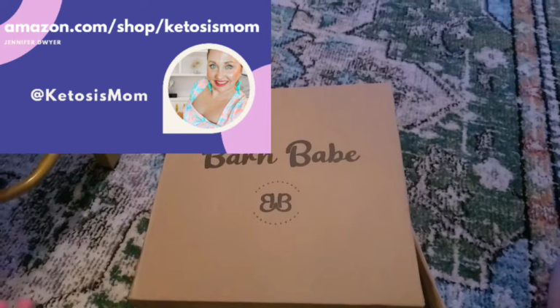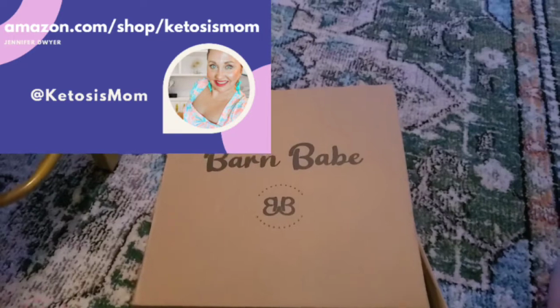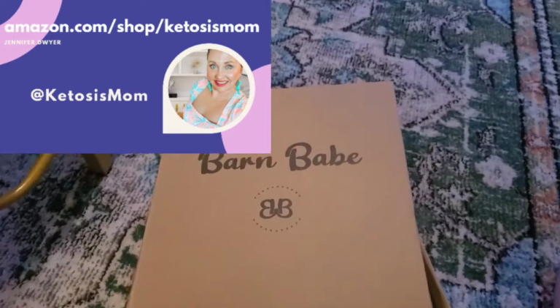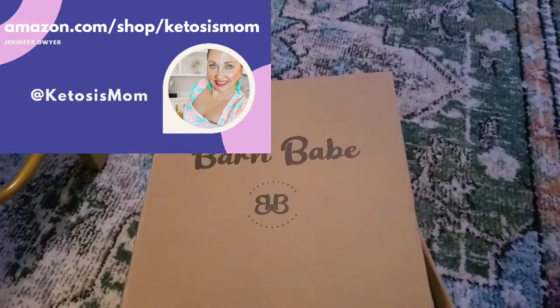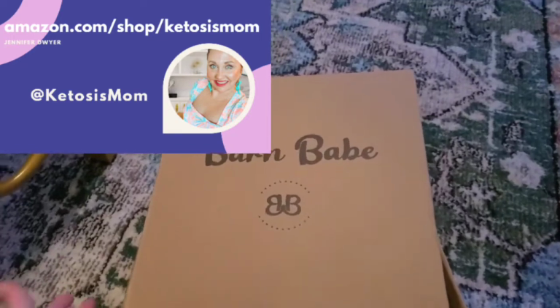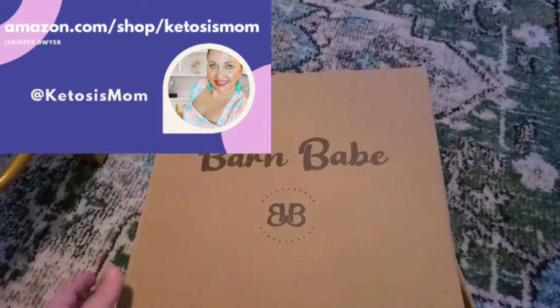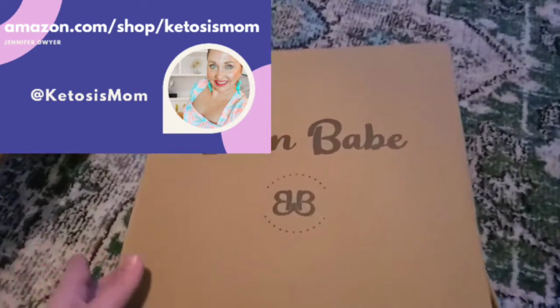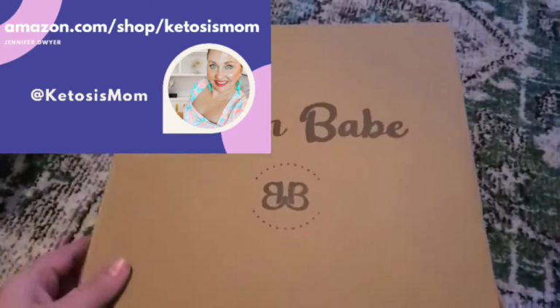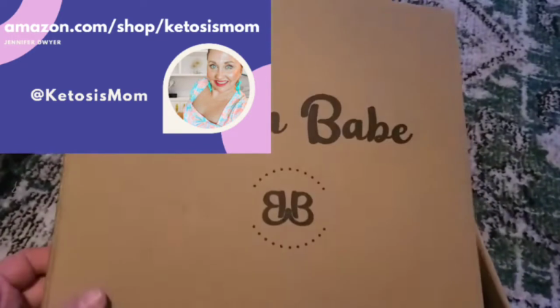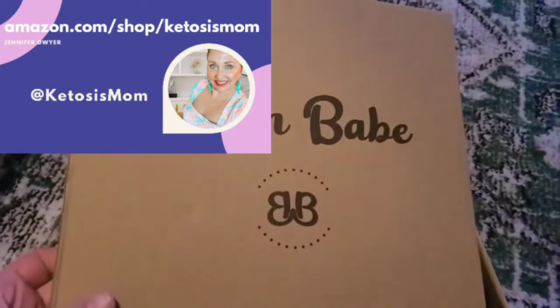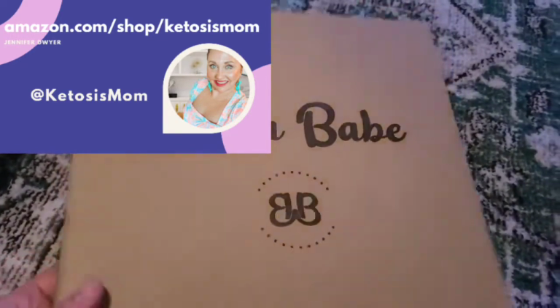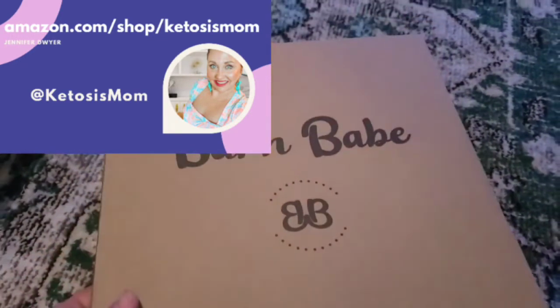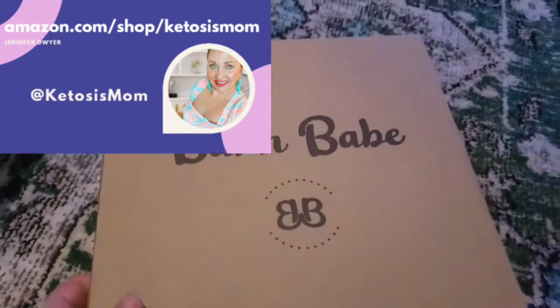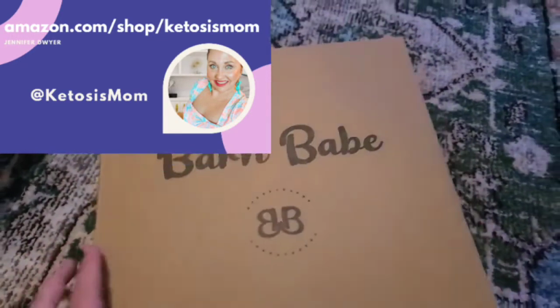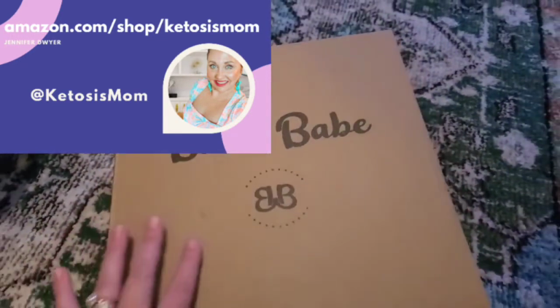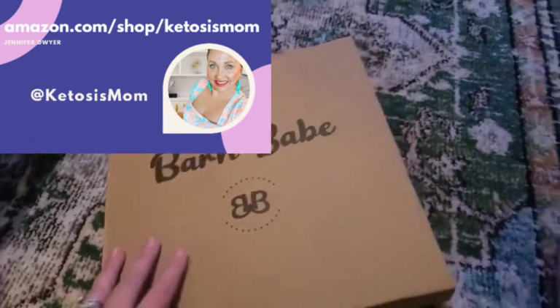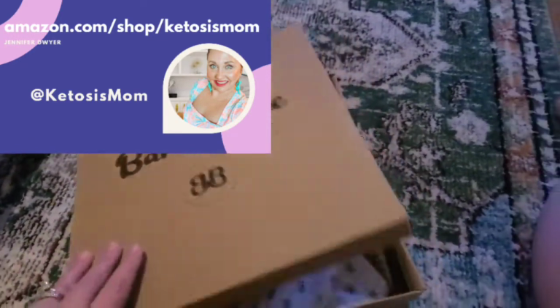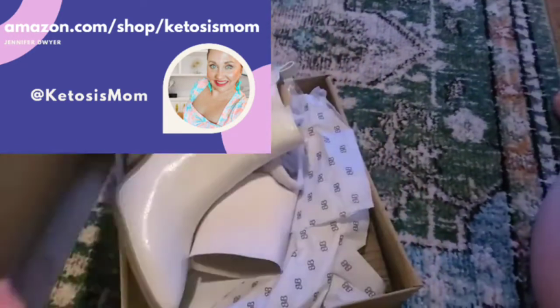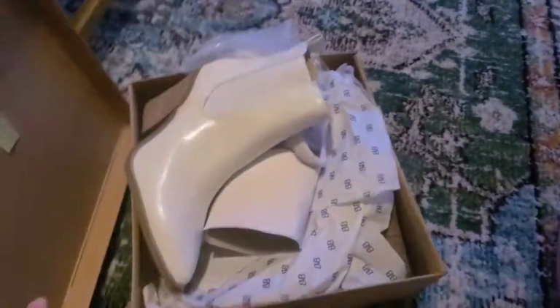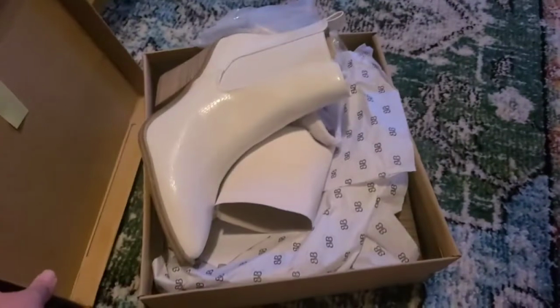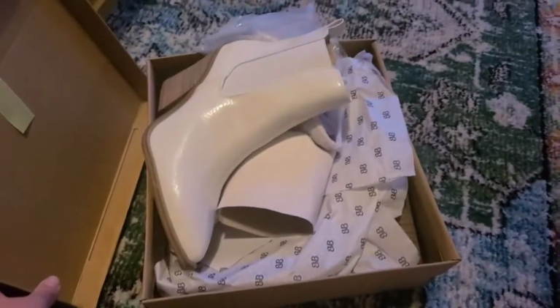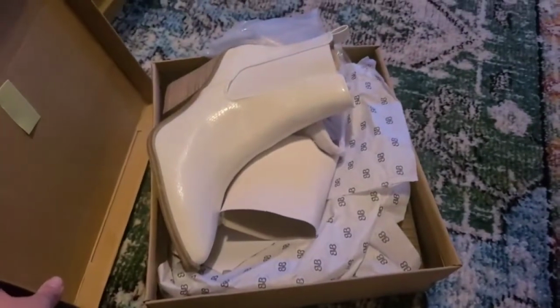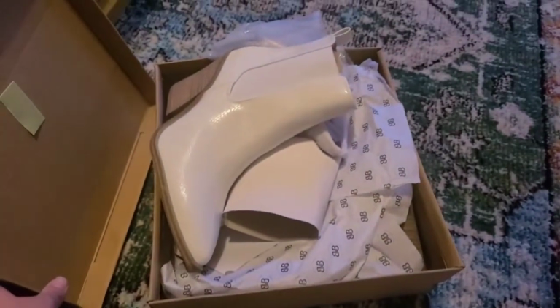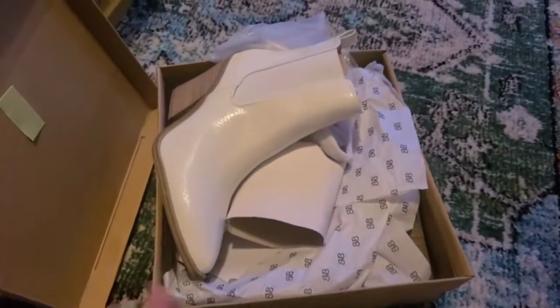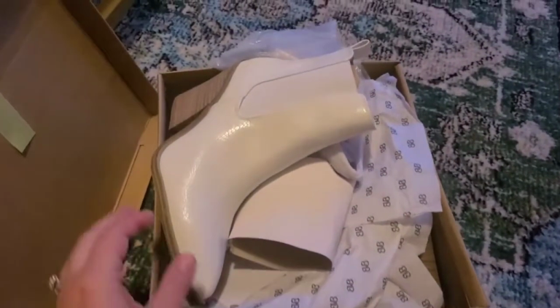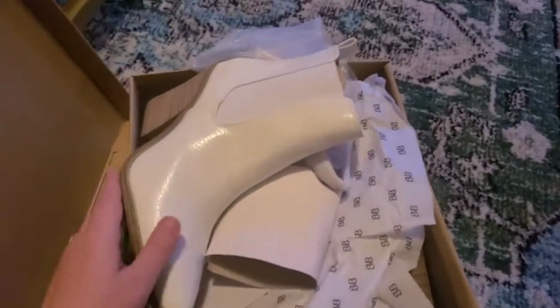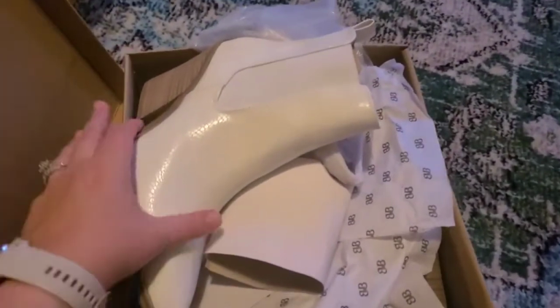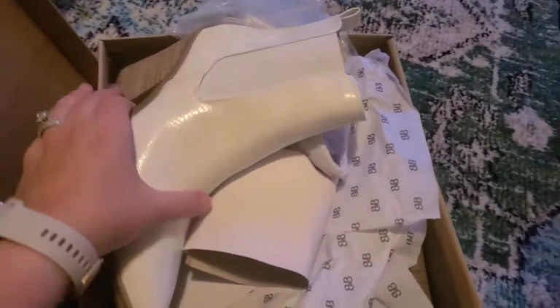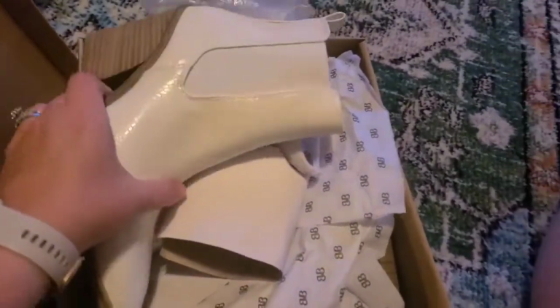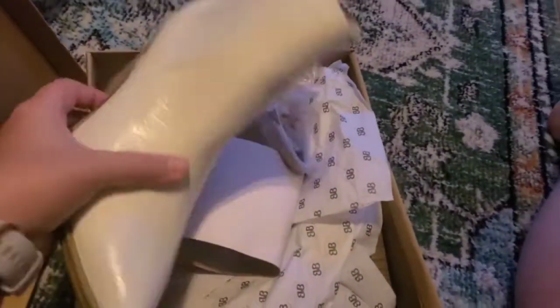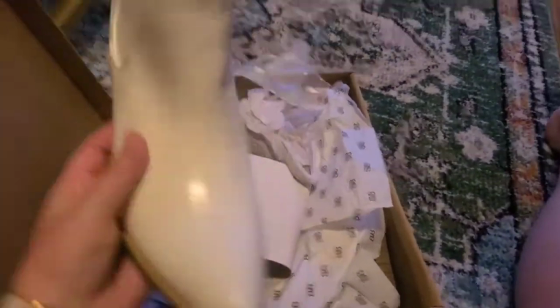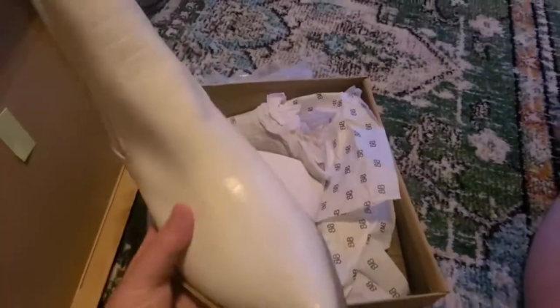Hey Keatosis and Mom followers and Amazon shoppers. Today I'm going to do a quick review of these Barn Babe boots that just arrived from Amazon.